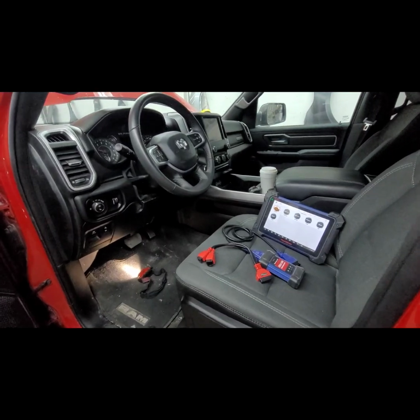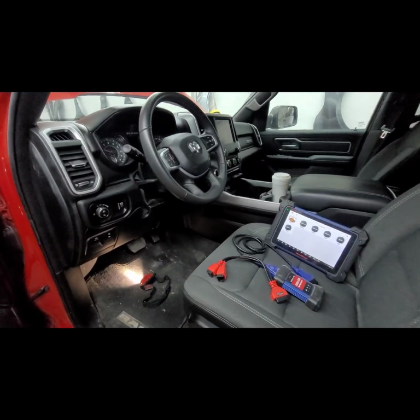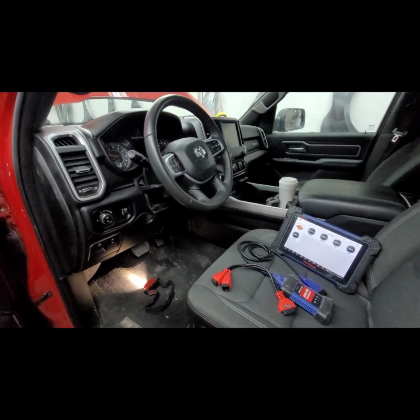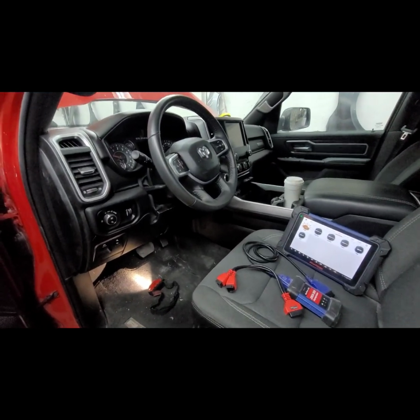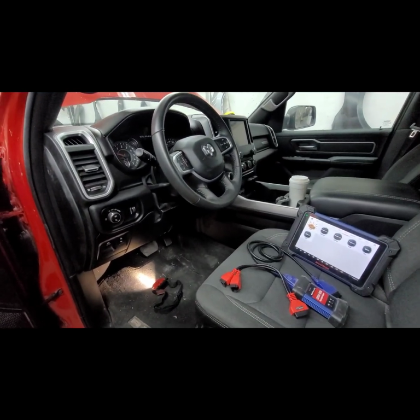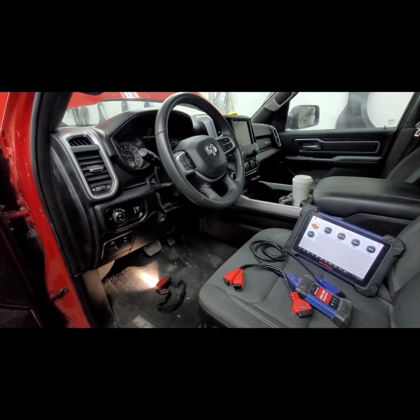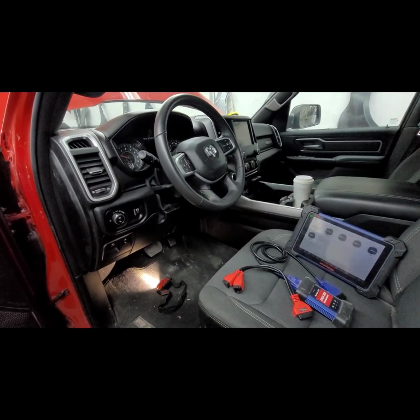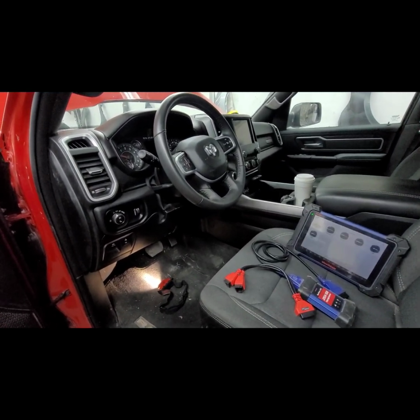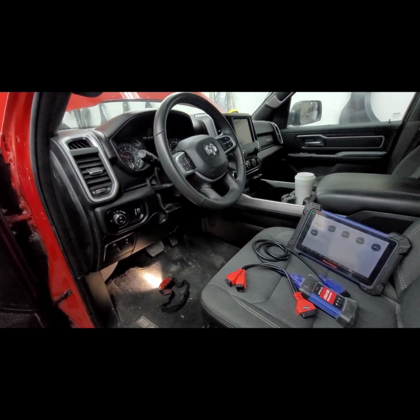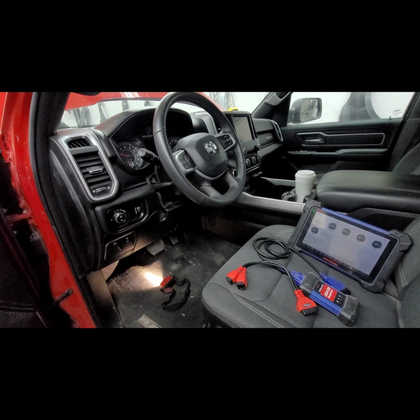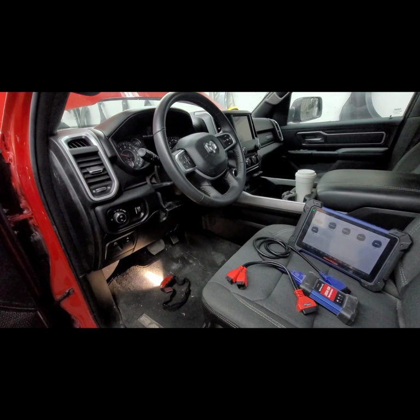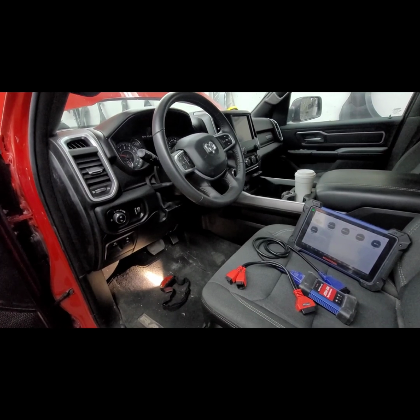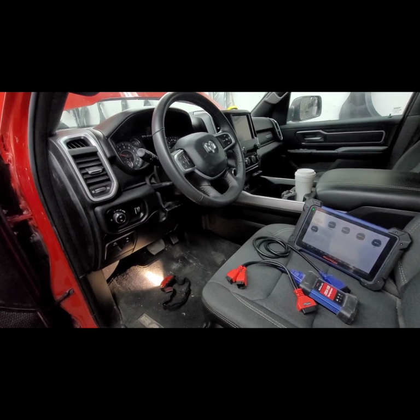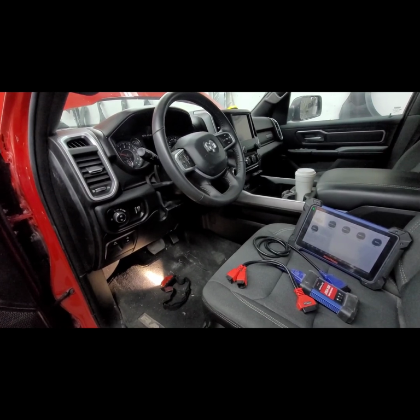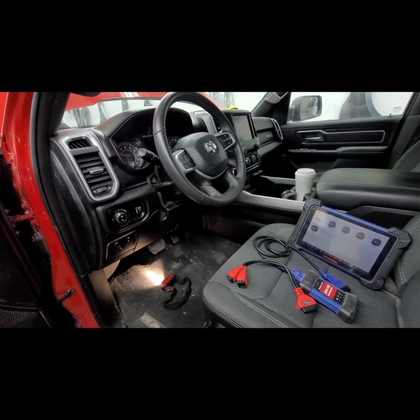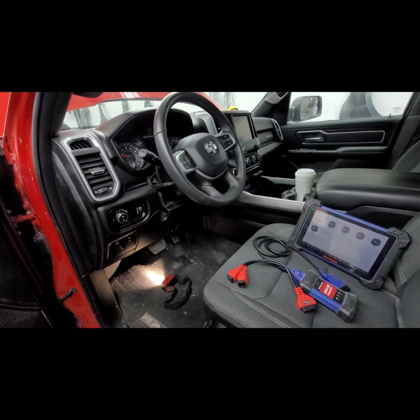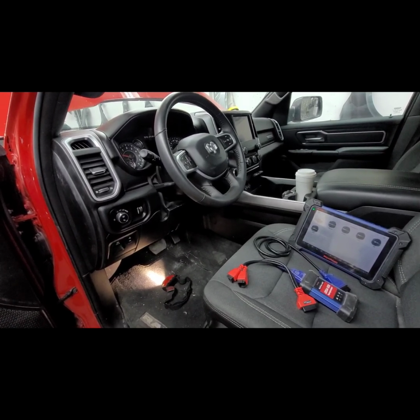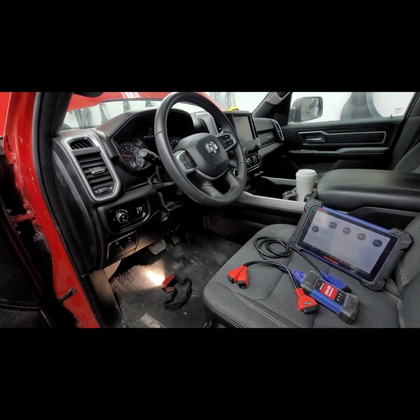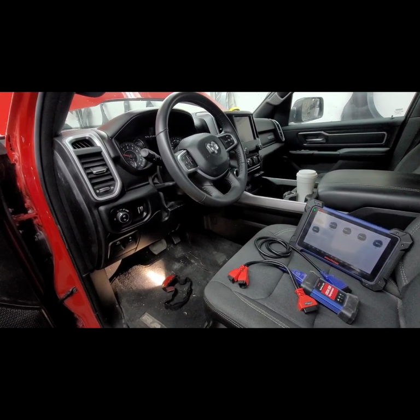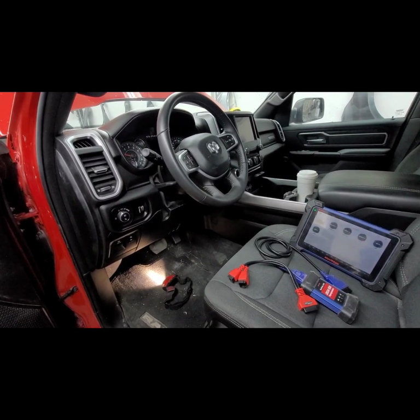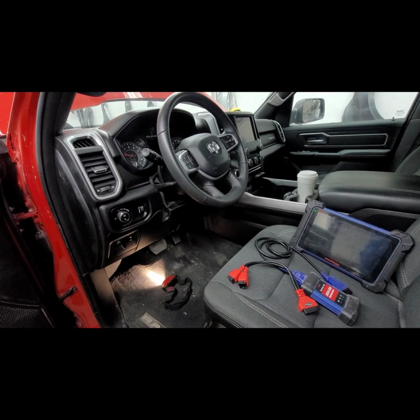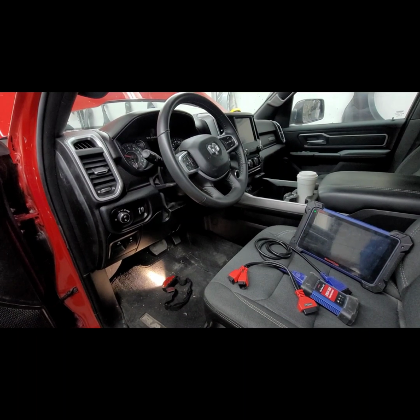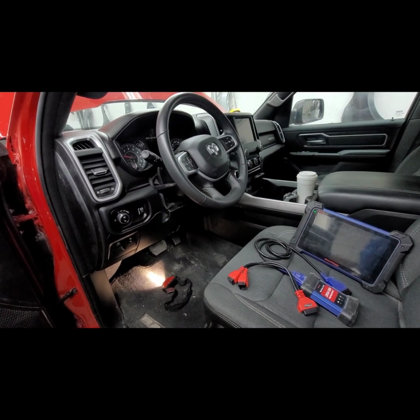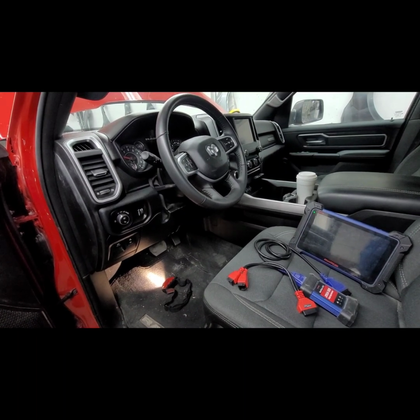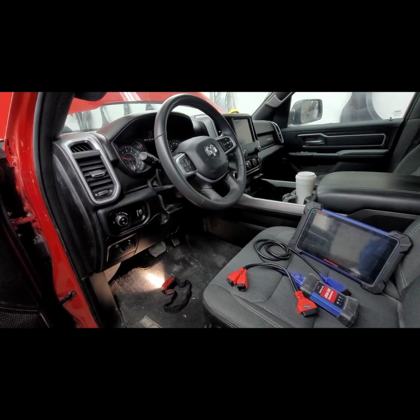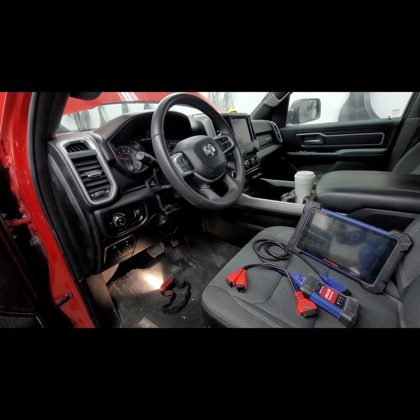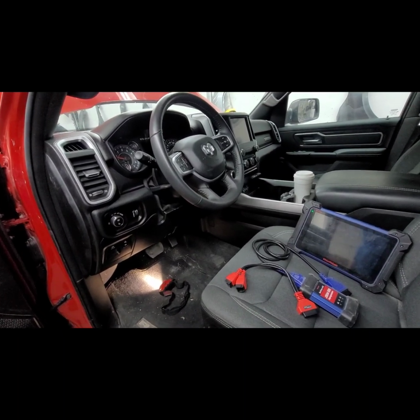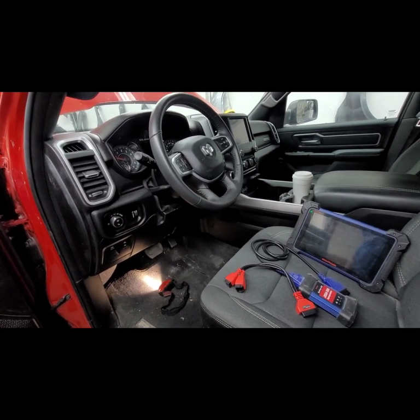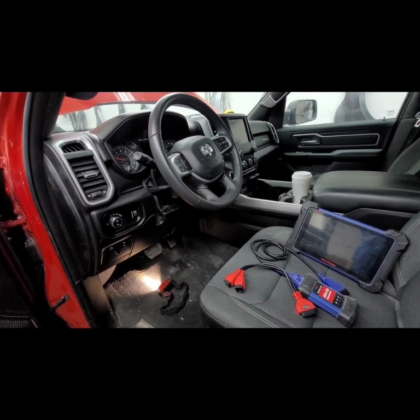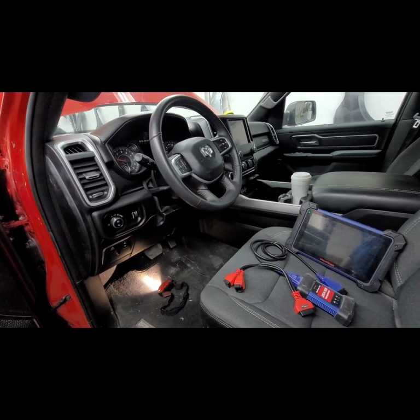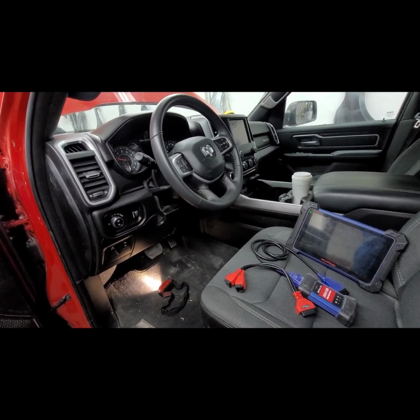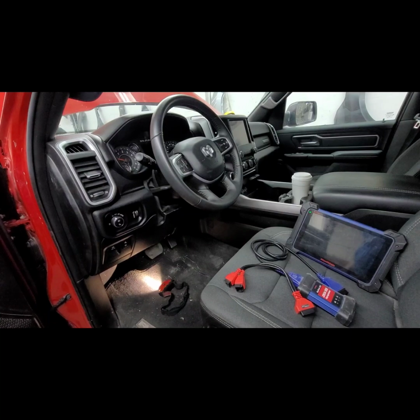Hello everybody, this is George with Melnix Automotive, working on a 2021 Dodge Ram 1500 5.7 Liter Hemi. This car has just been repaired — we went through all the fuses and made sure everything is taken care of.